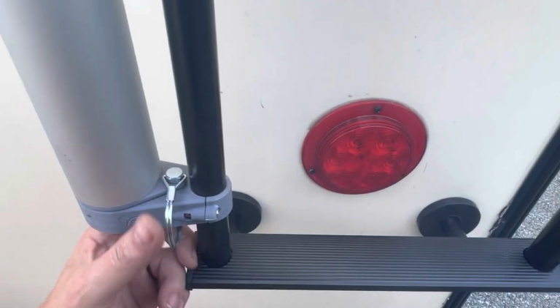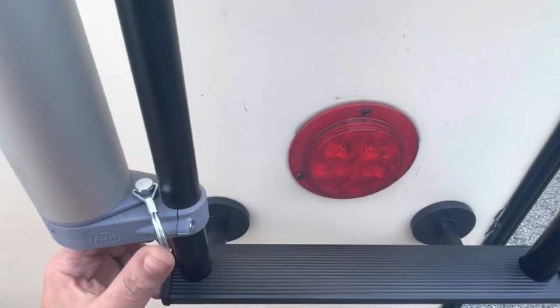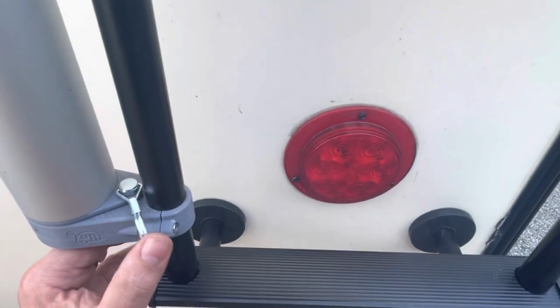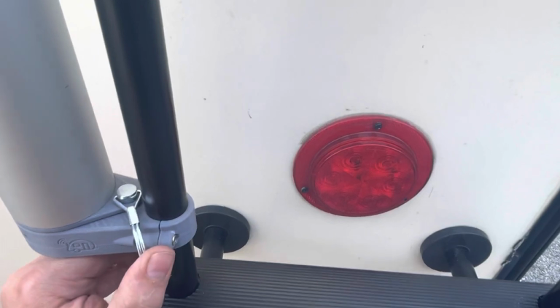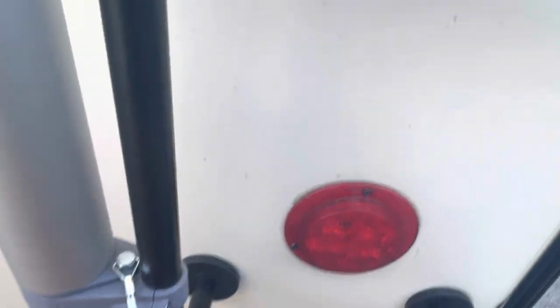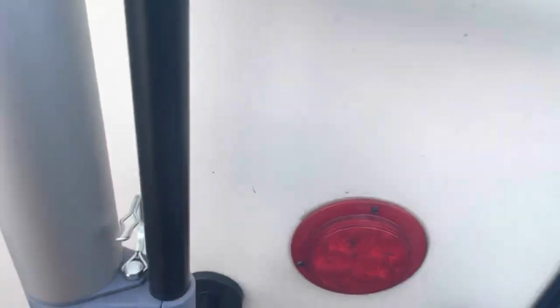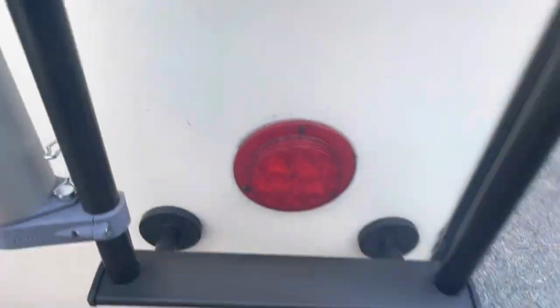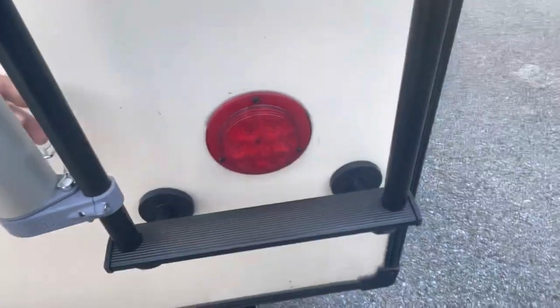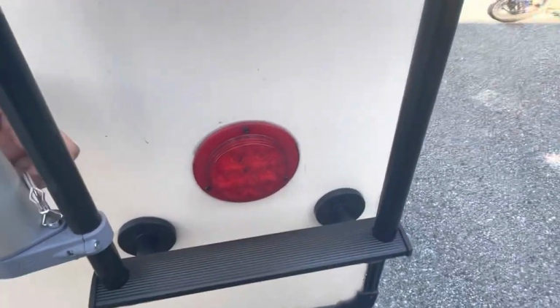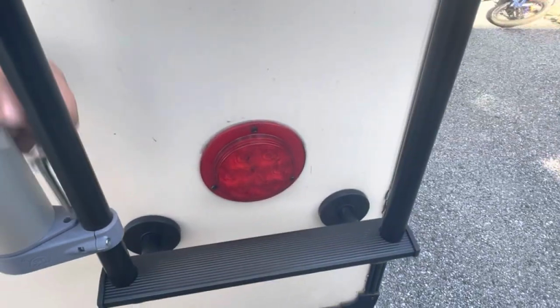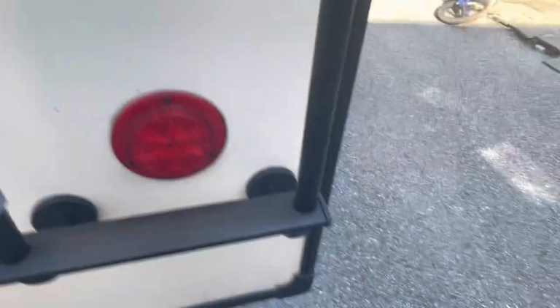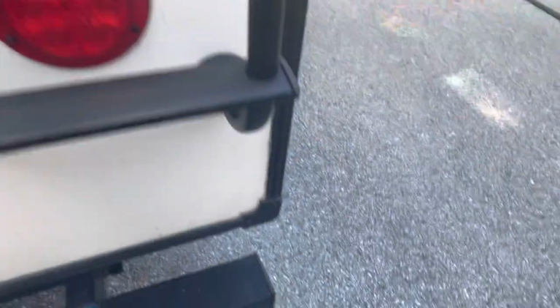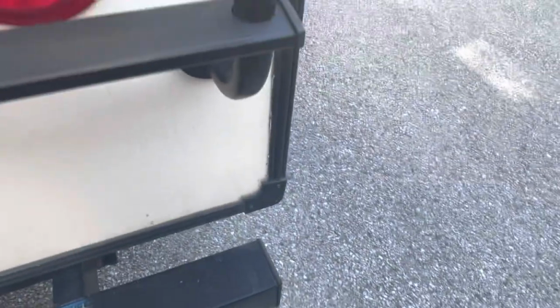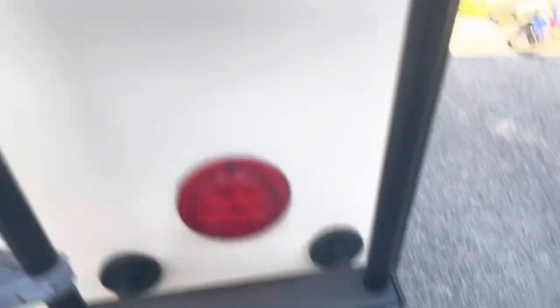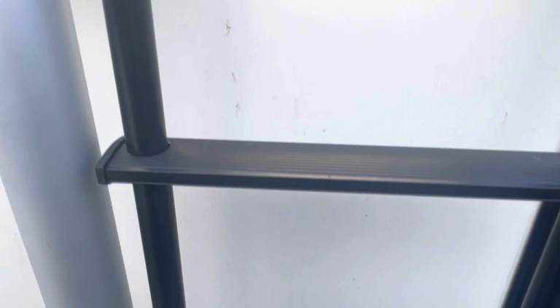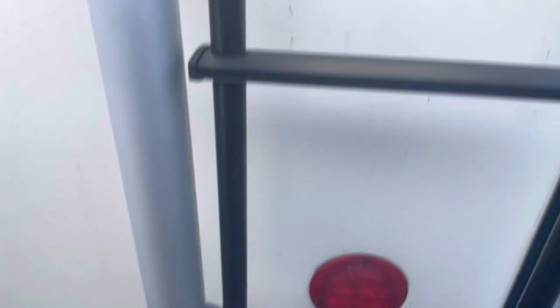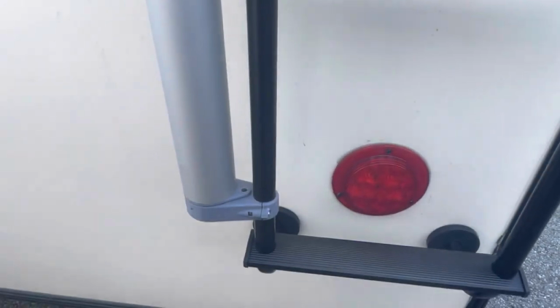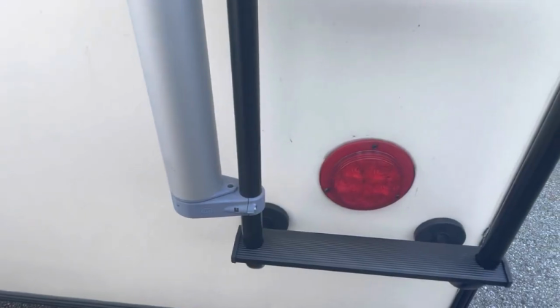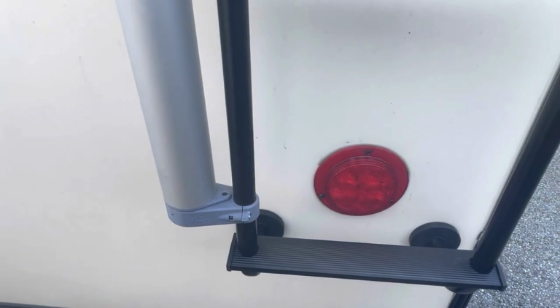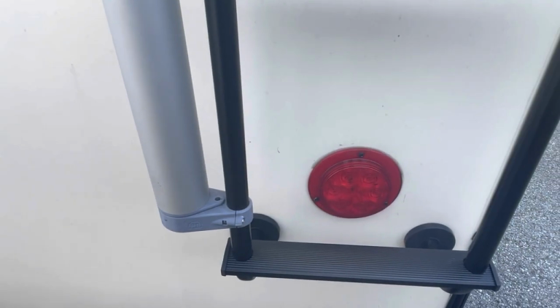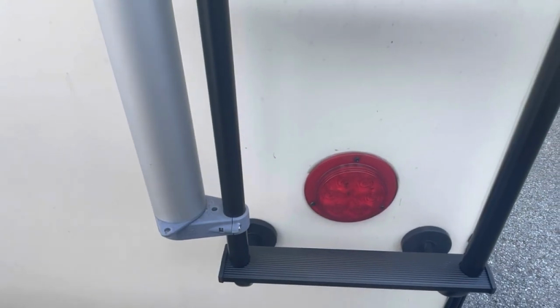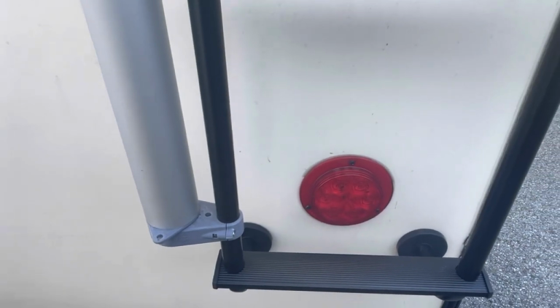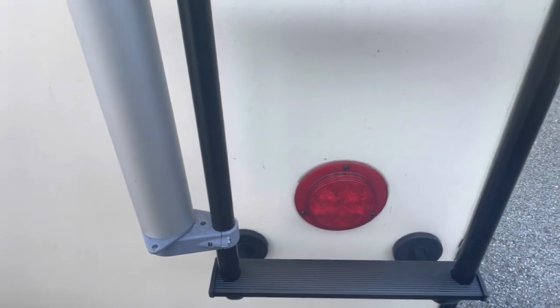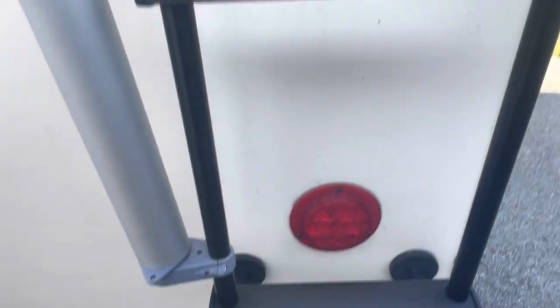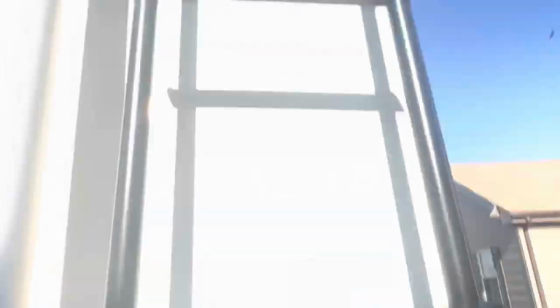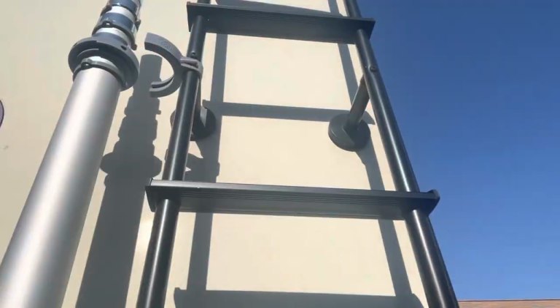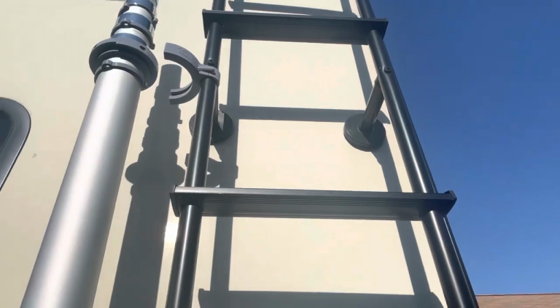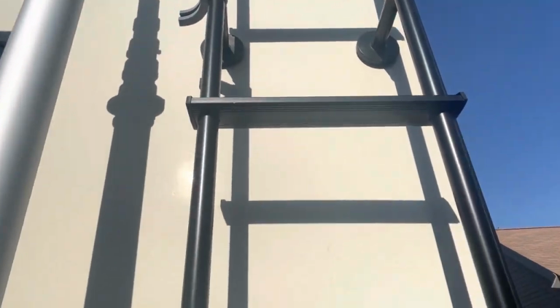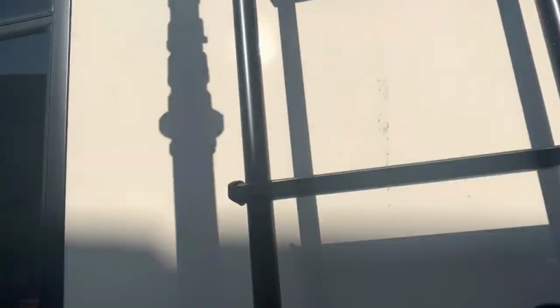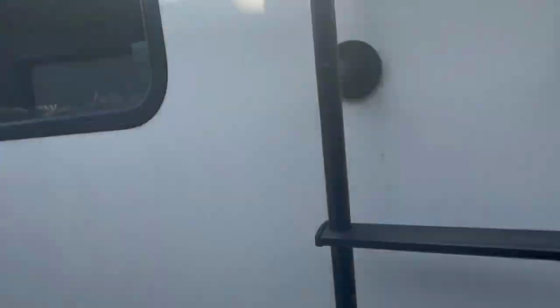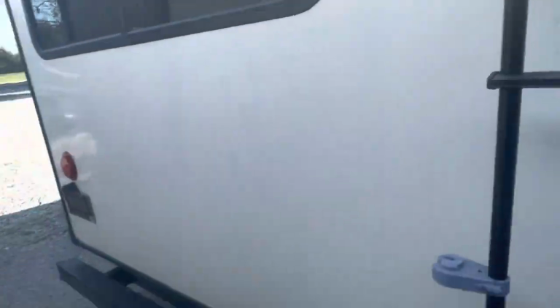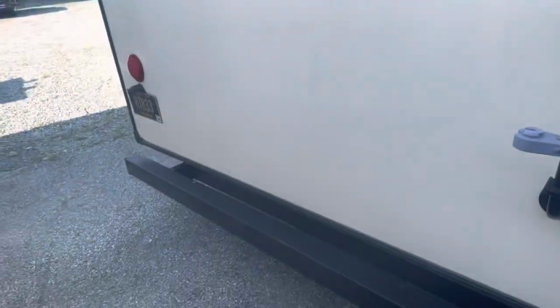You just pop the hitch pin, pull it out, quarter turn, and the top just comes out — and you're done.